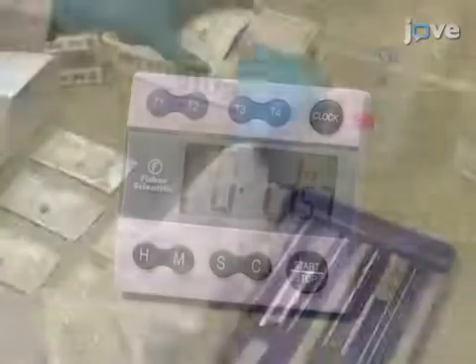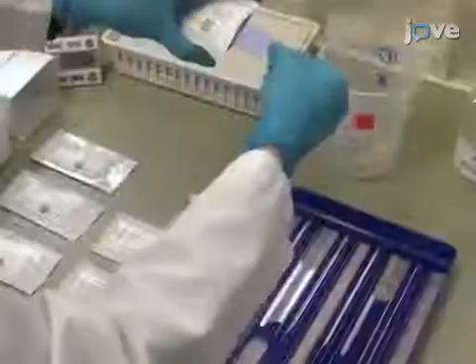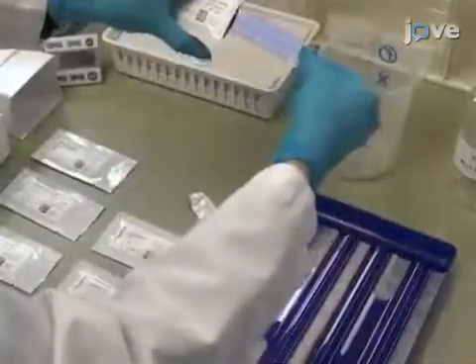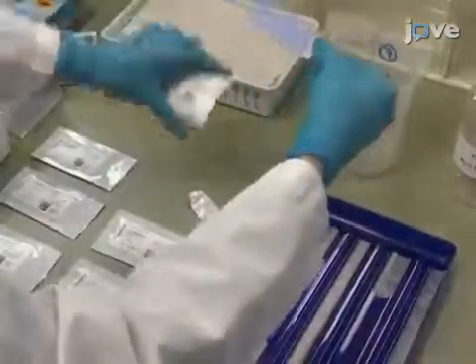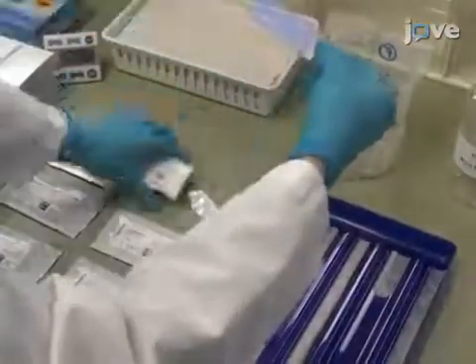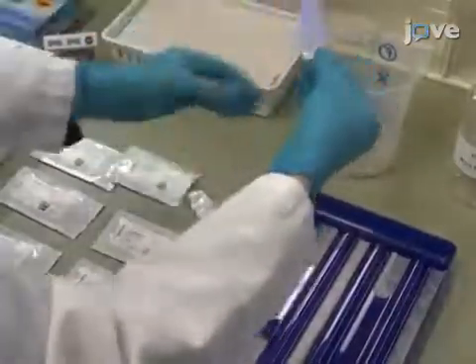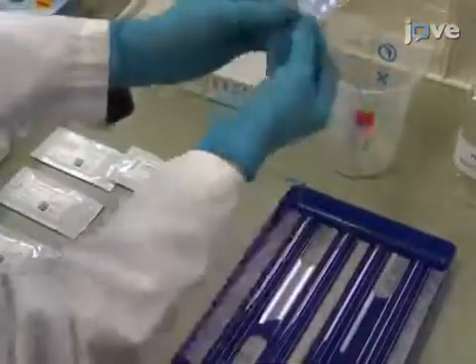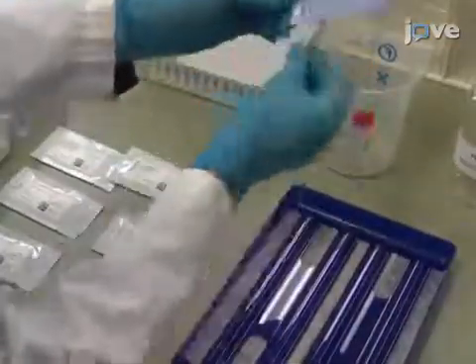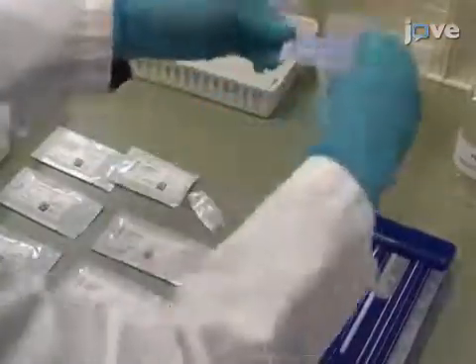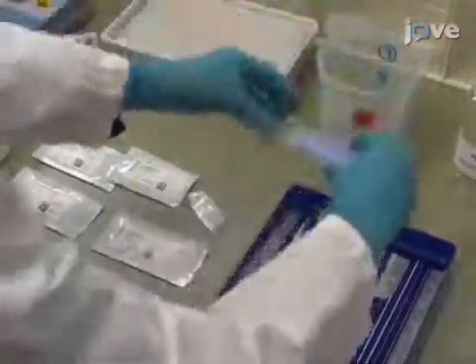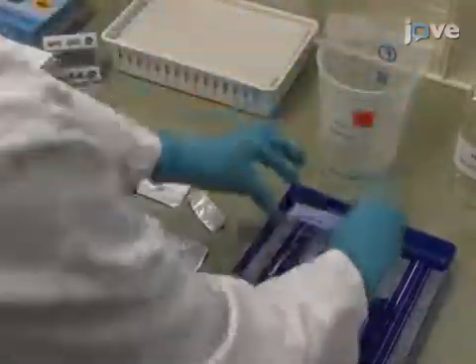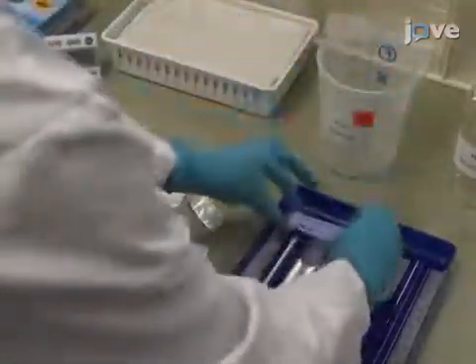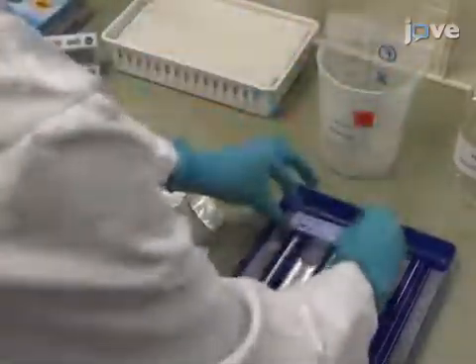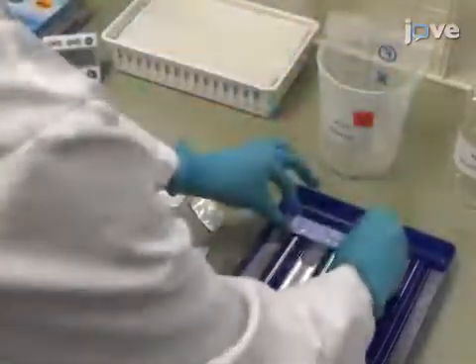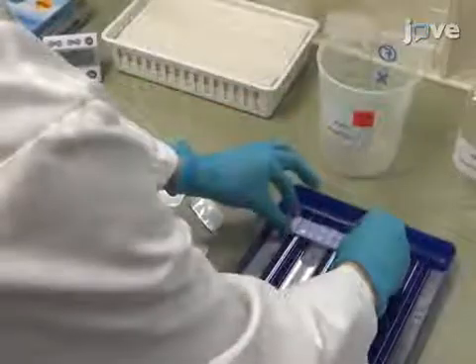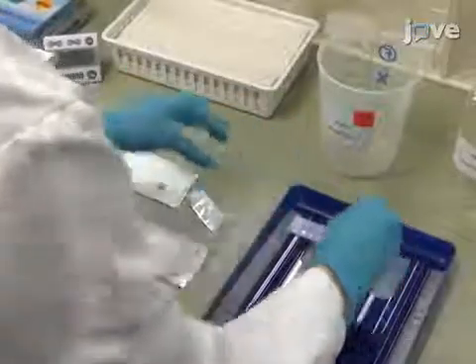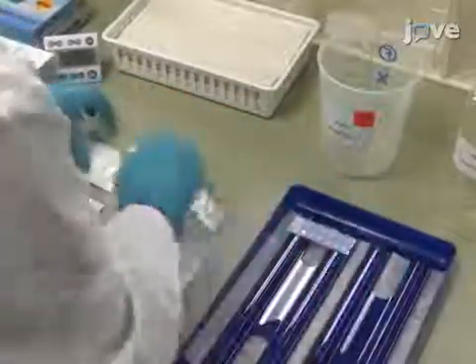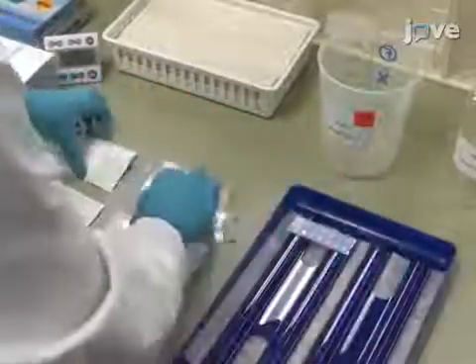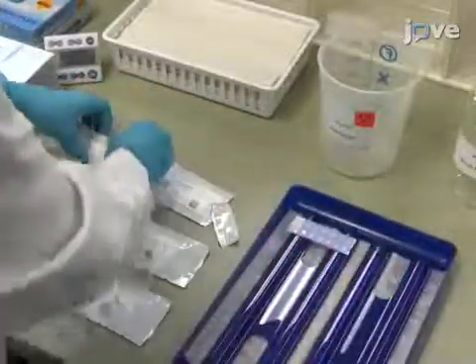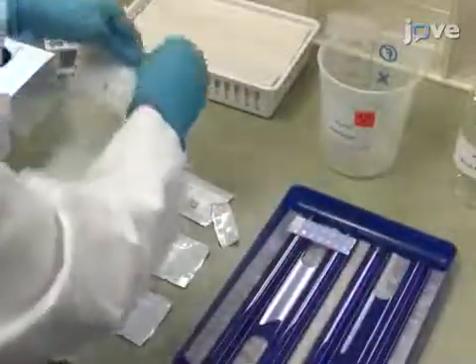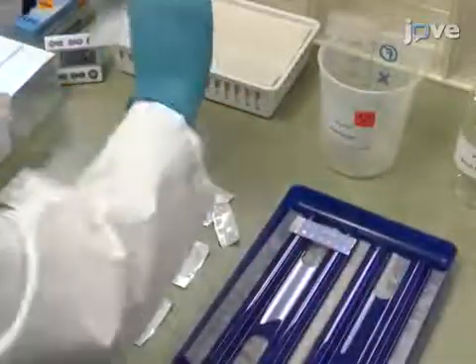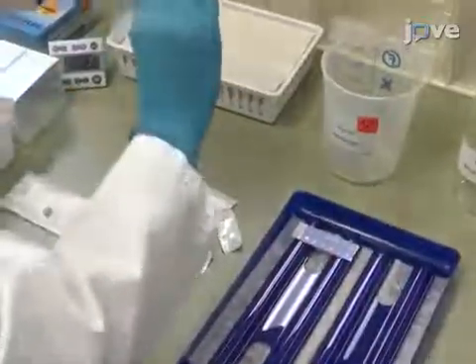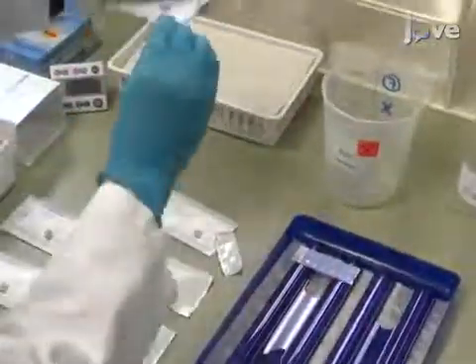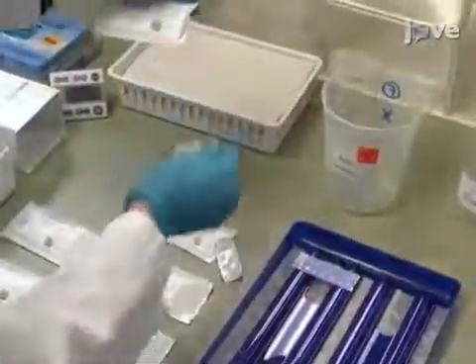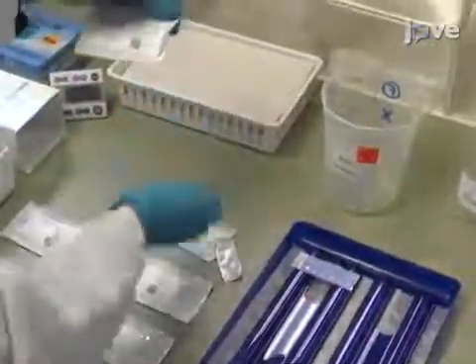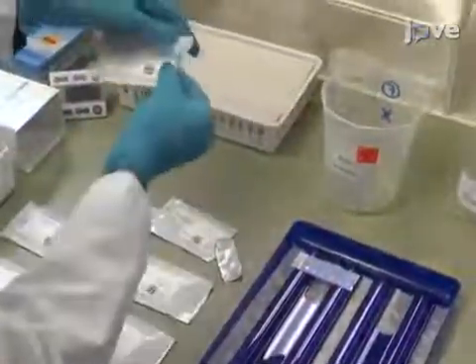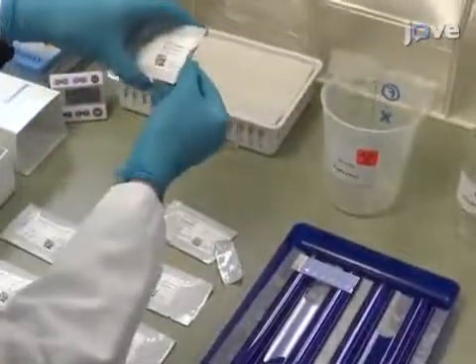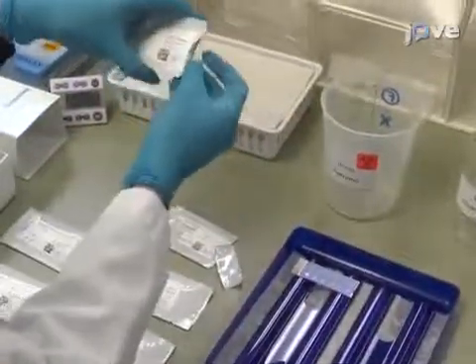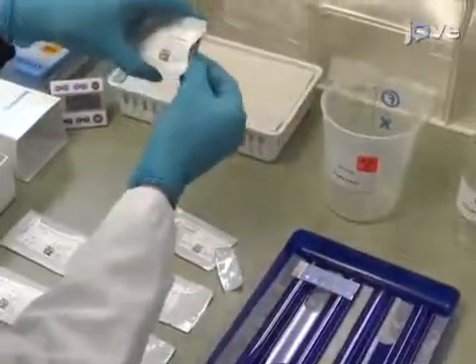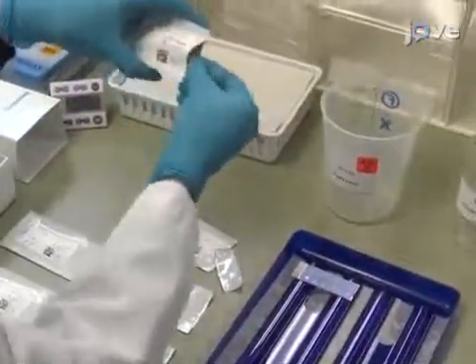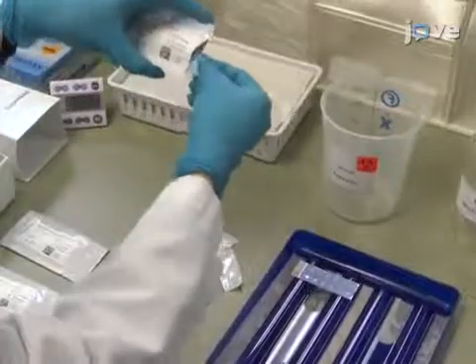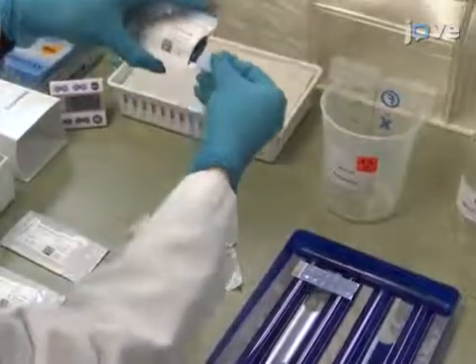Once equilibrated to room temperature, carefully remove the substrate slides using one's fingers, avoiding contact between the slides and the sides of the pouch.